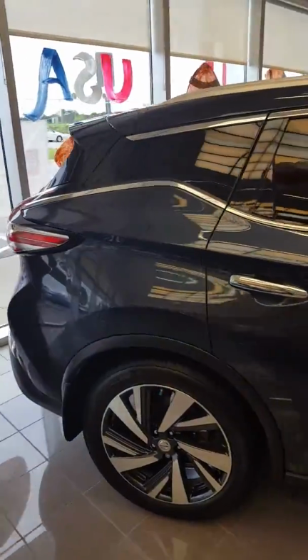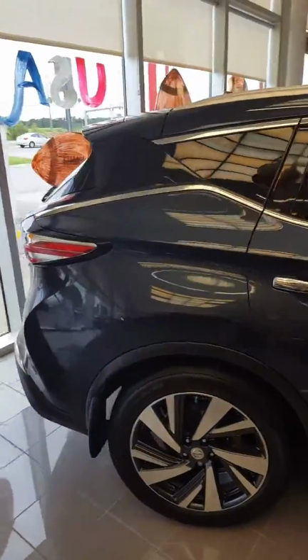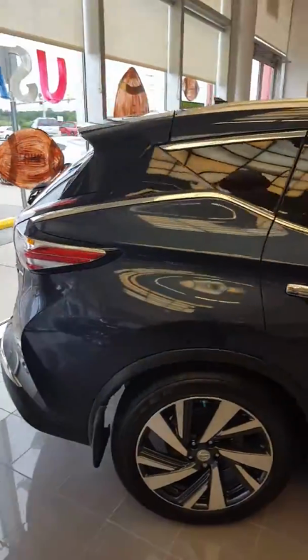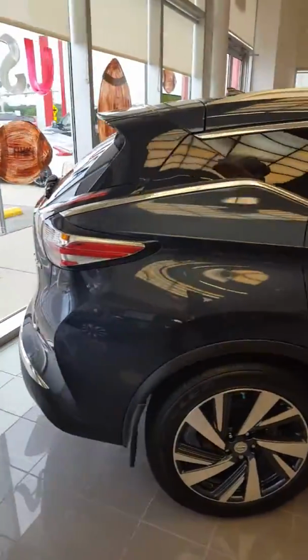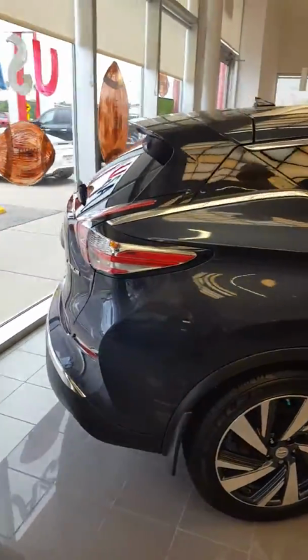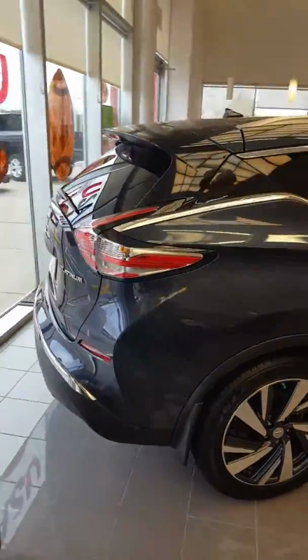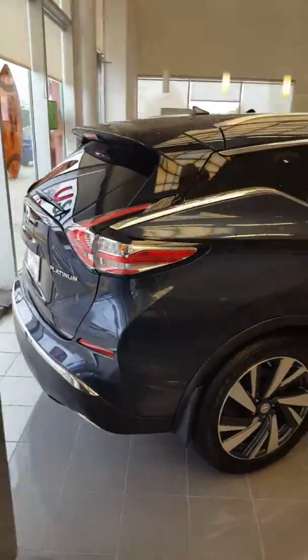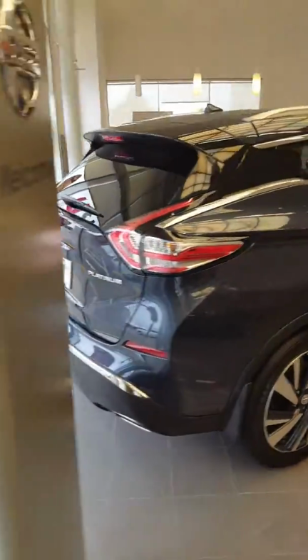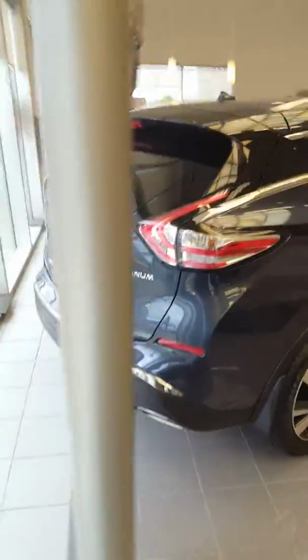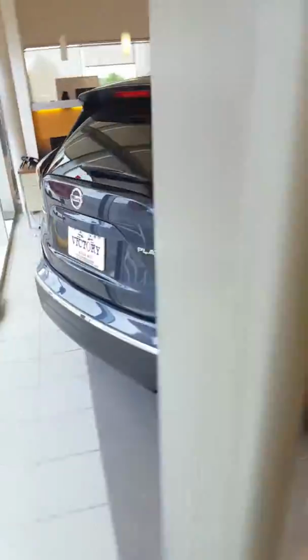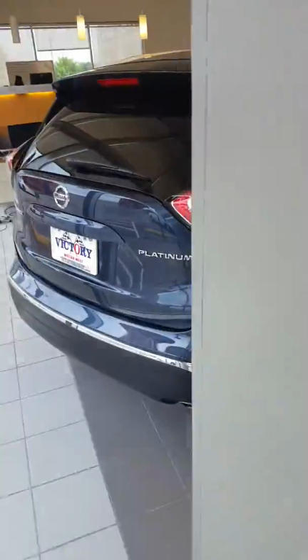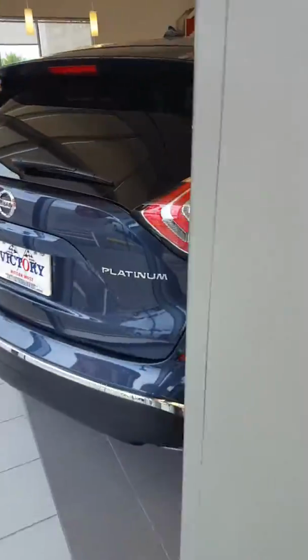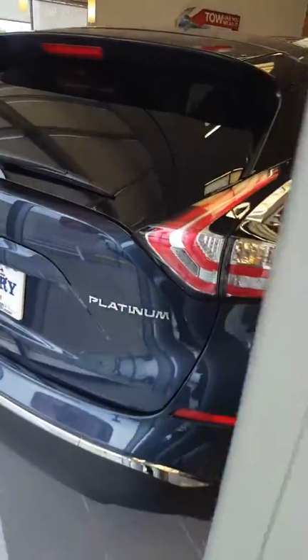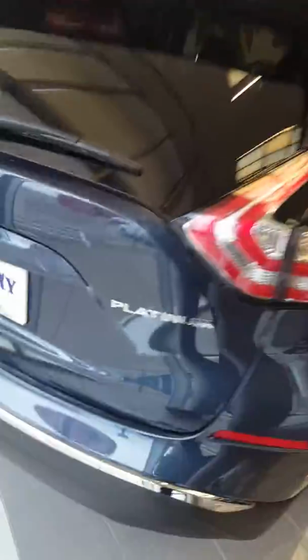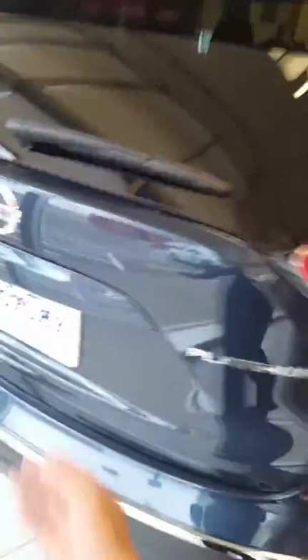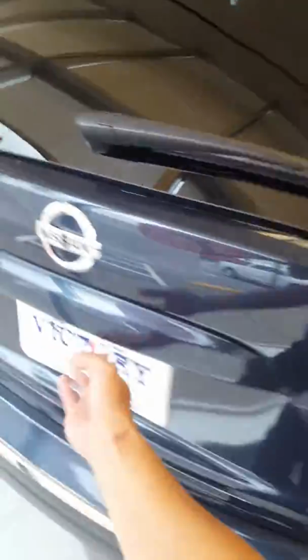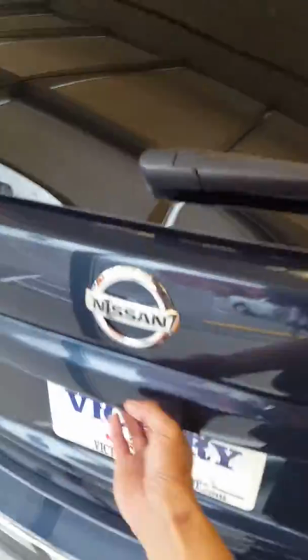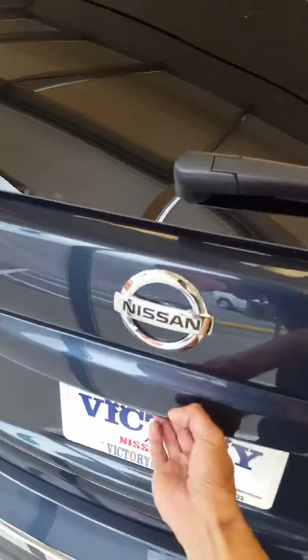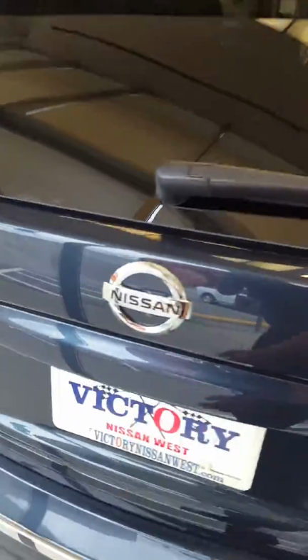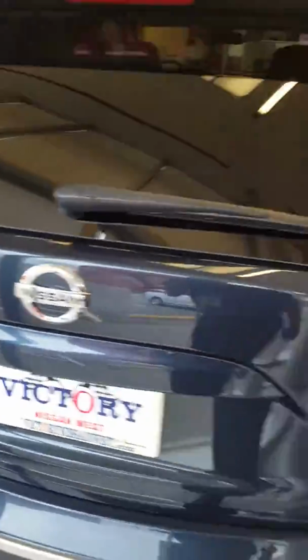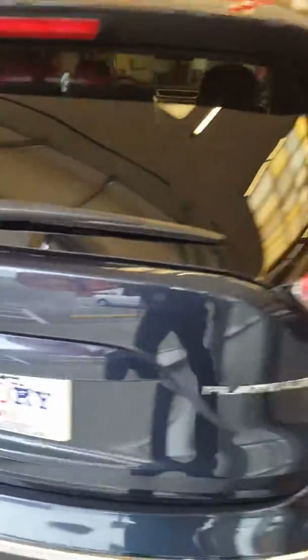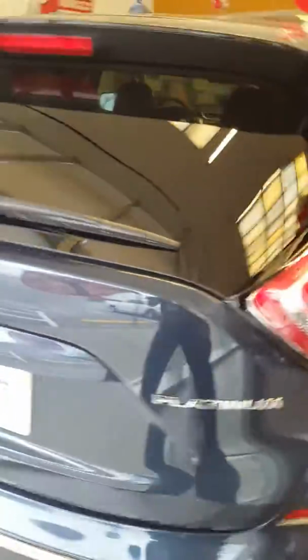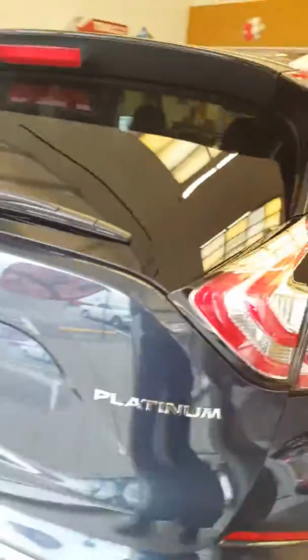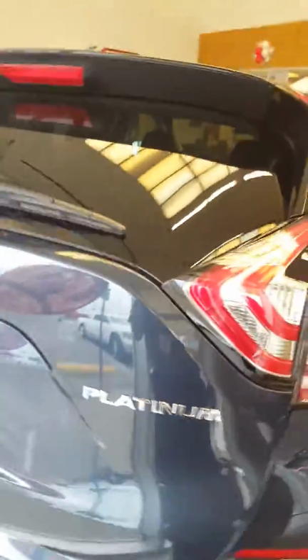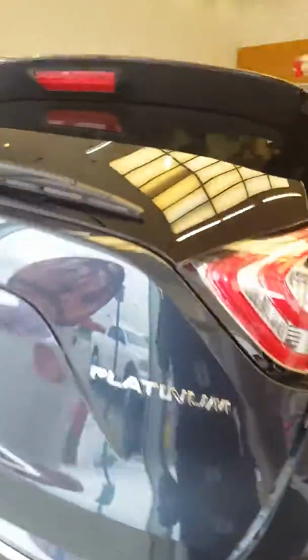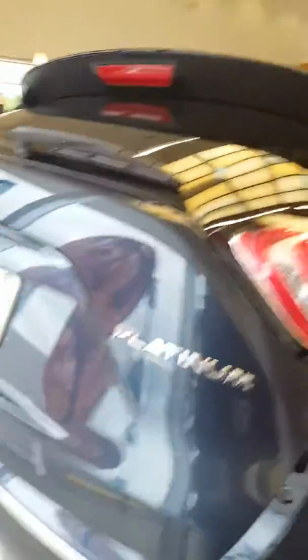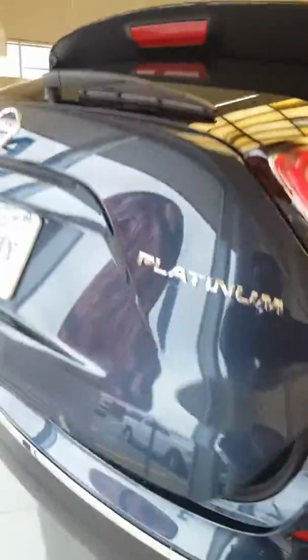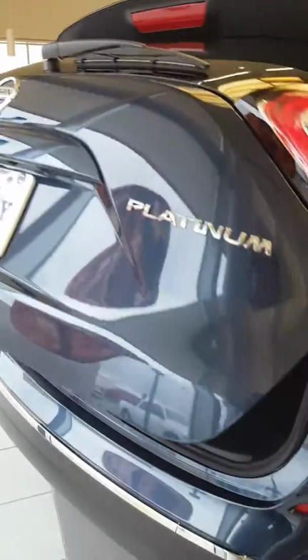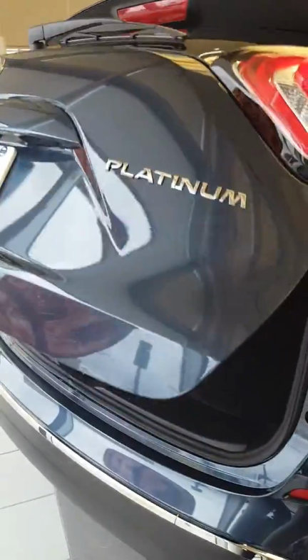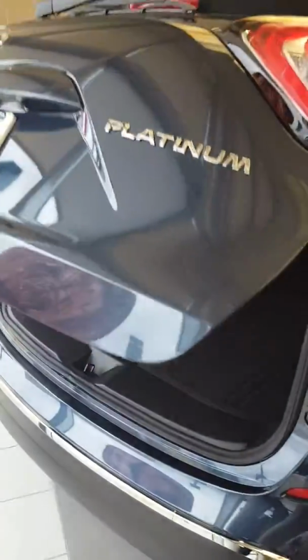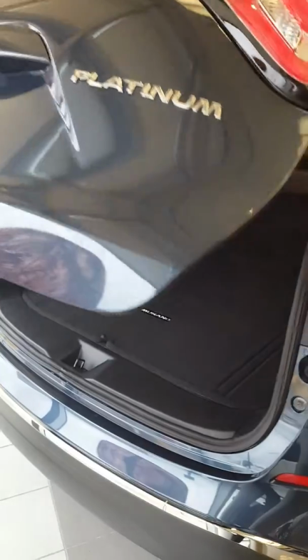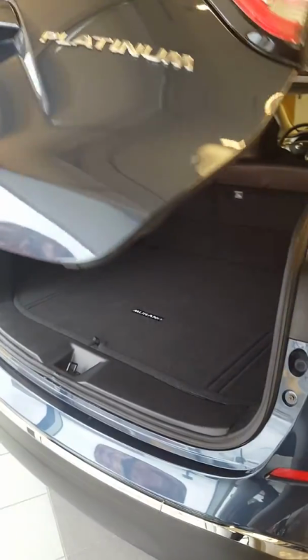Or we can set aside some time for you to stop by and check it out. This particular one is the Platinum, so it has all the bells and whistles on it. Or if you're interested in another one, we have many options and colors as well.